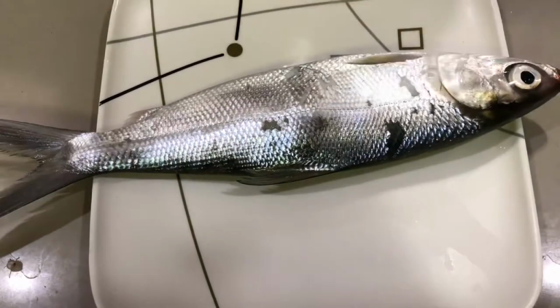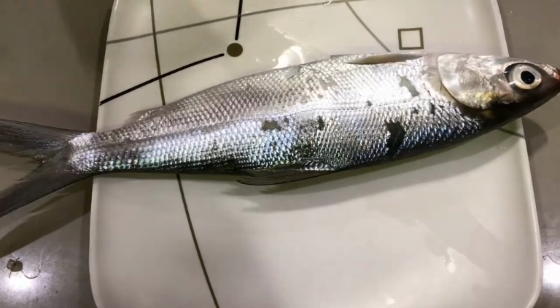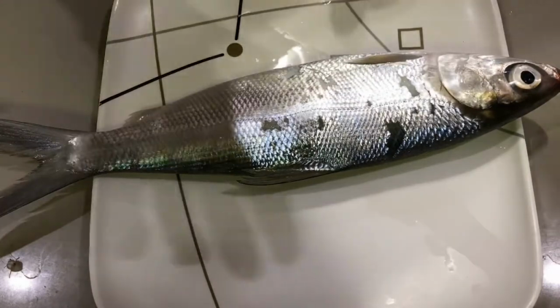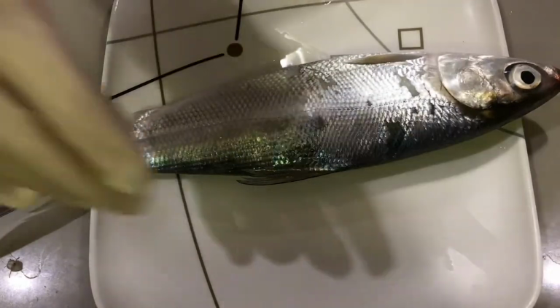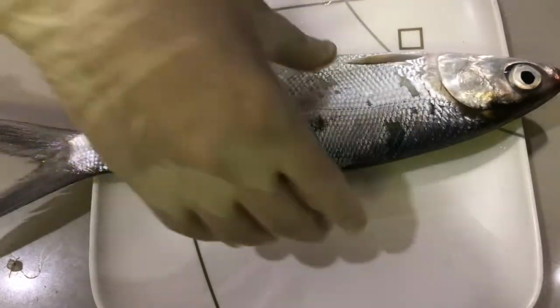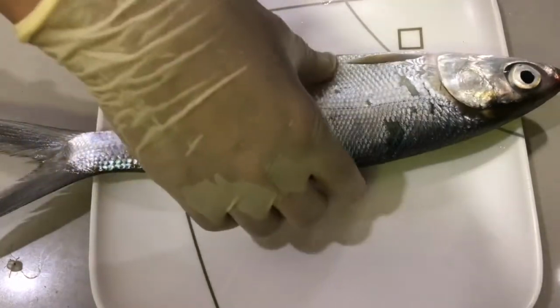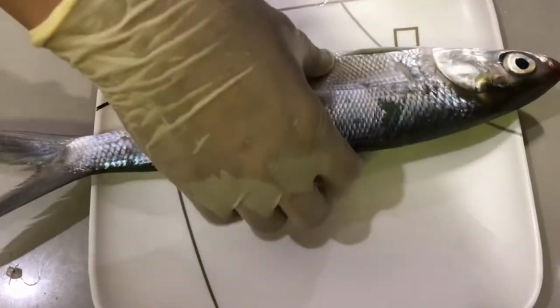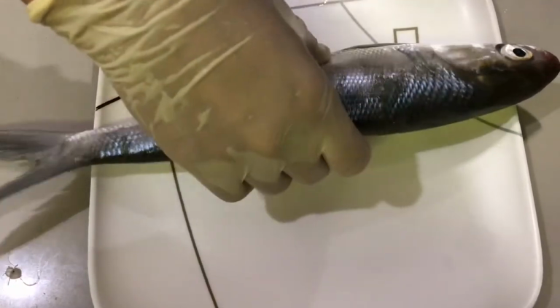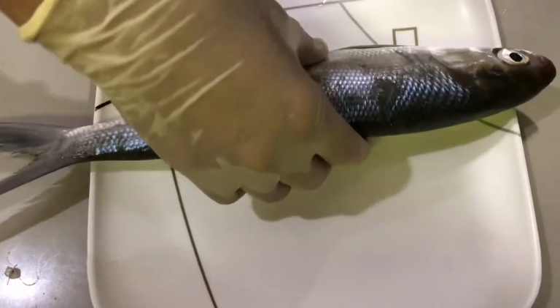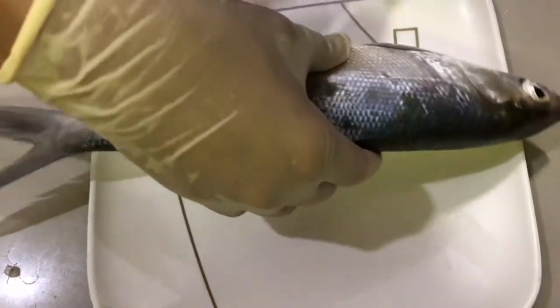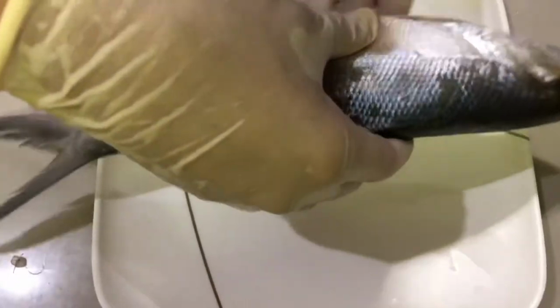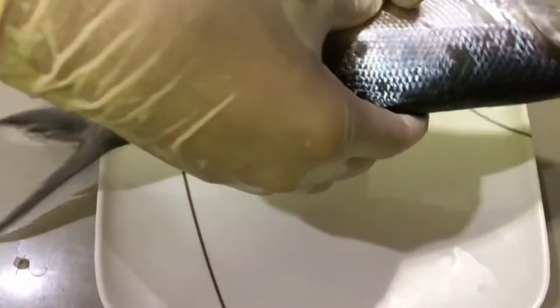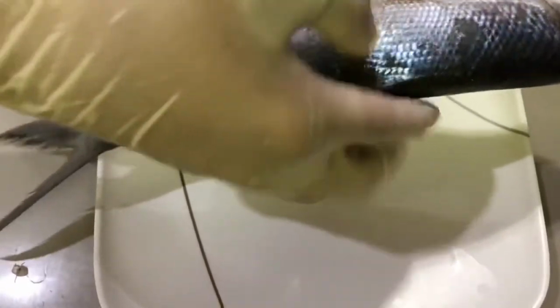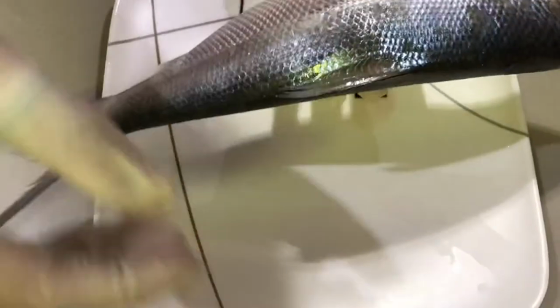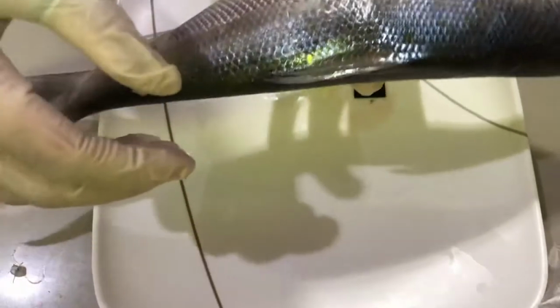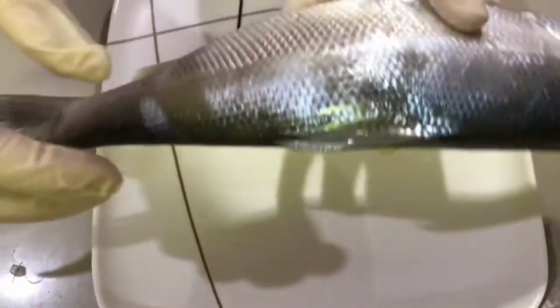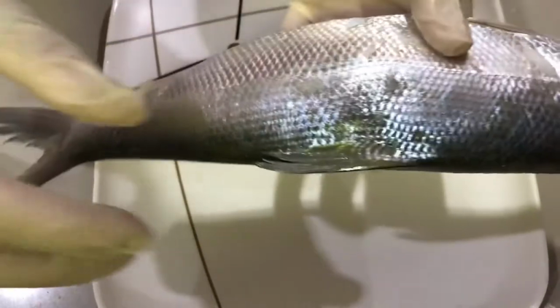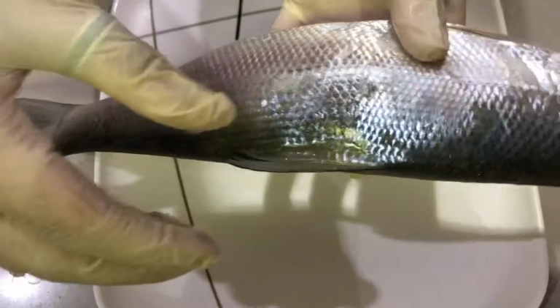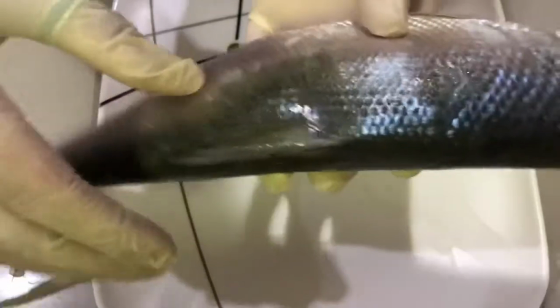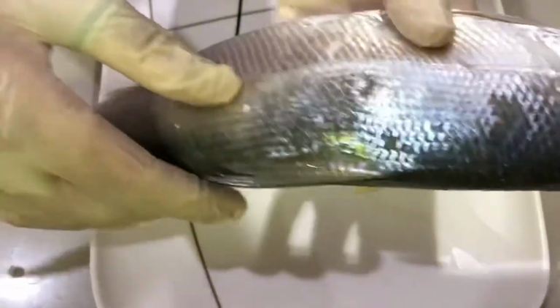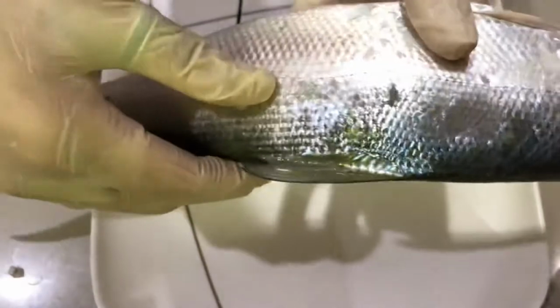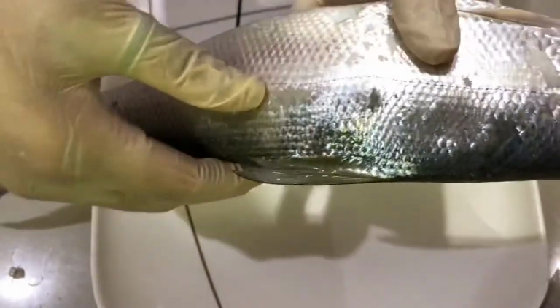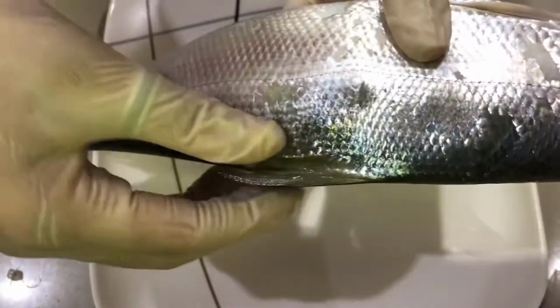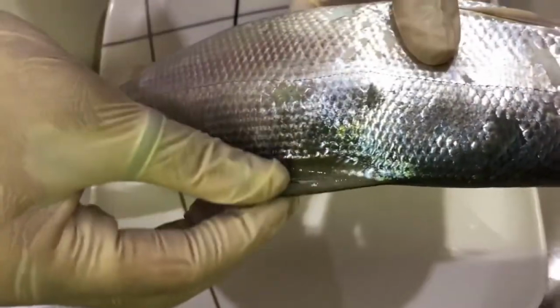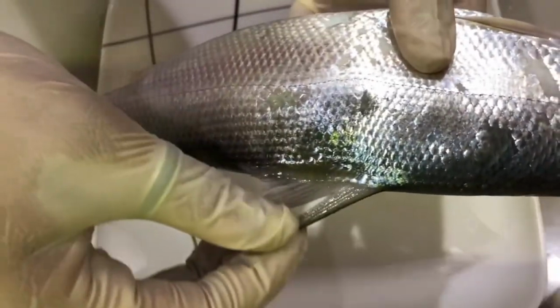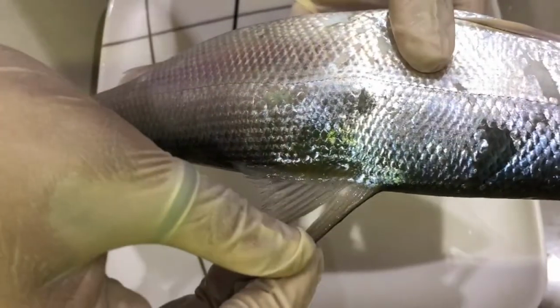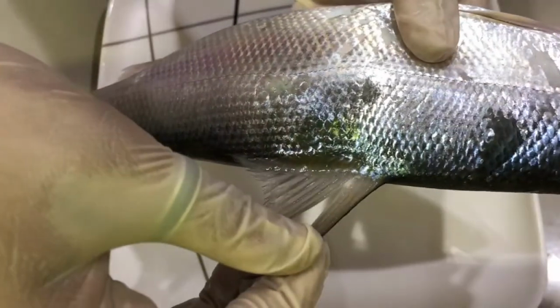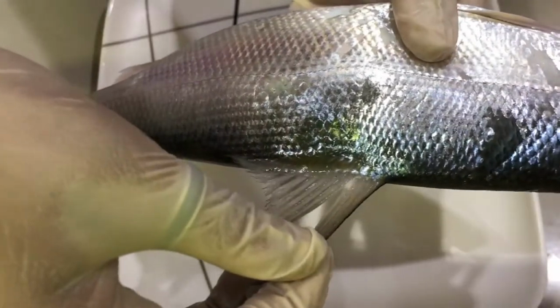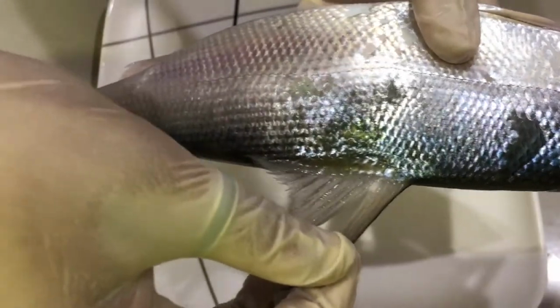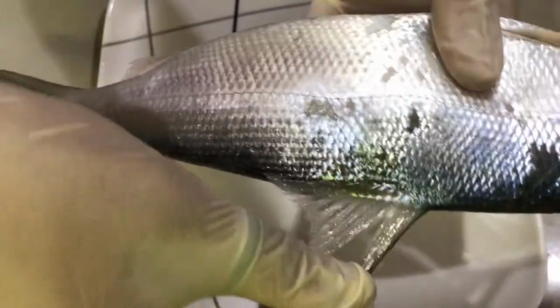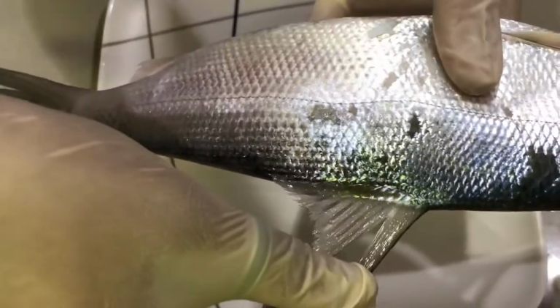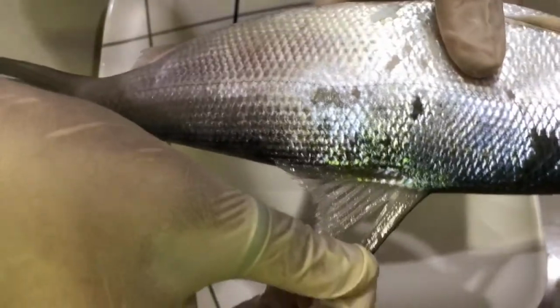Now, as you can see, the bangus or milkfish. Starting with the fins, we have here the dorsal fin, which increases the lateral surface of the body when it's swimming.